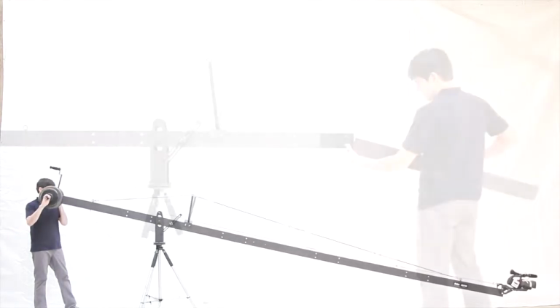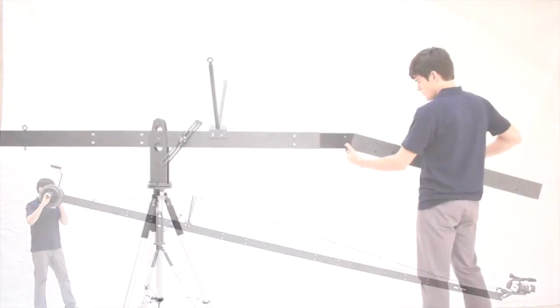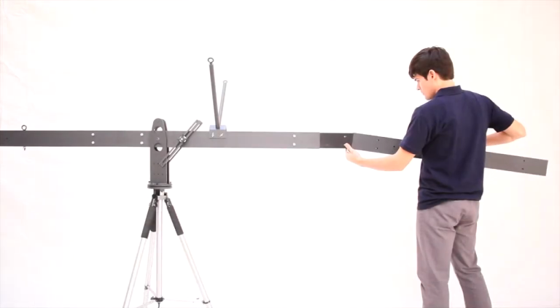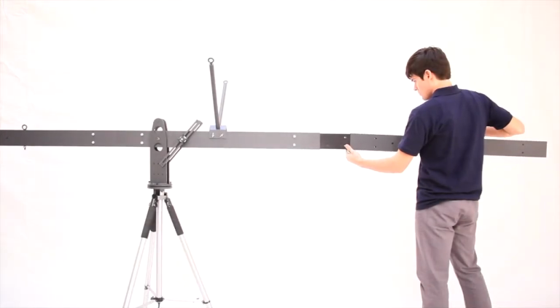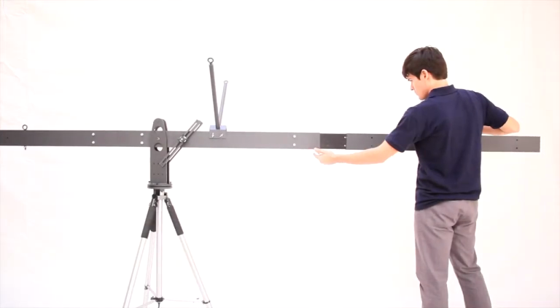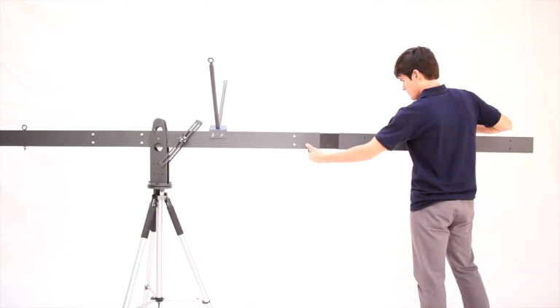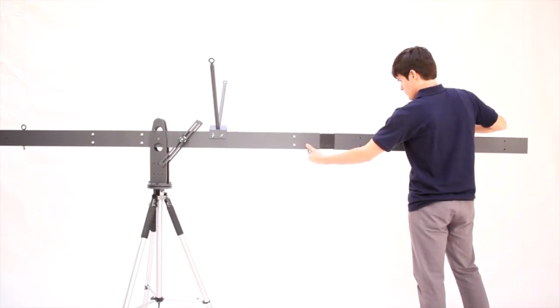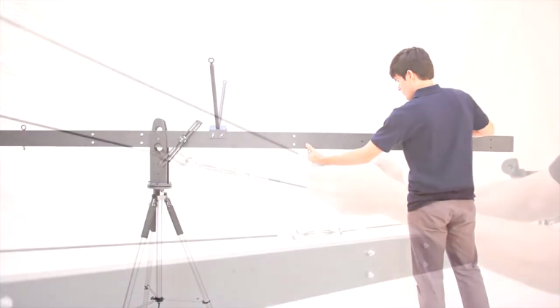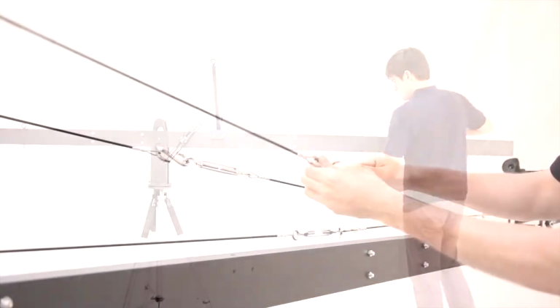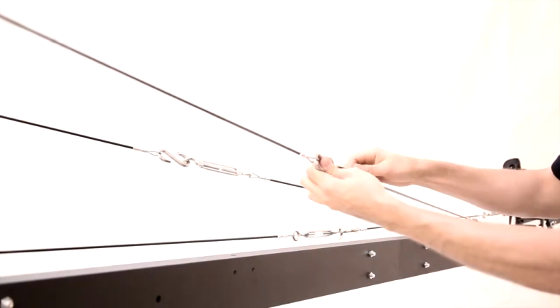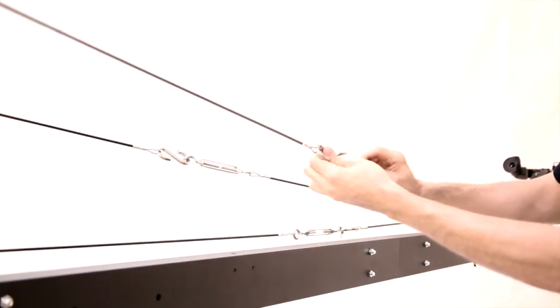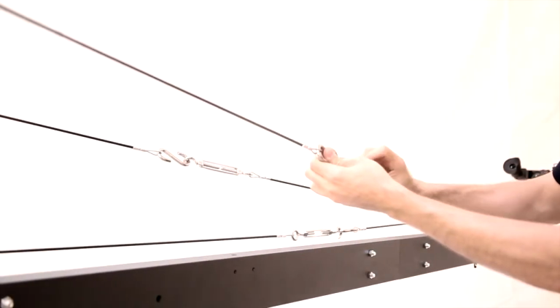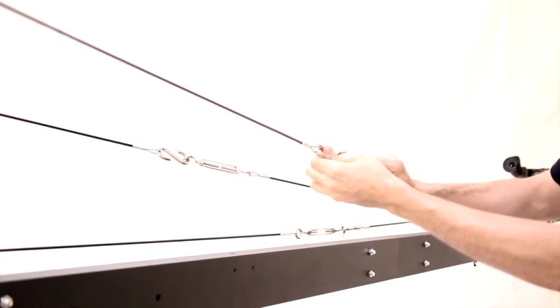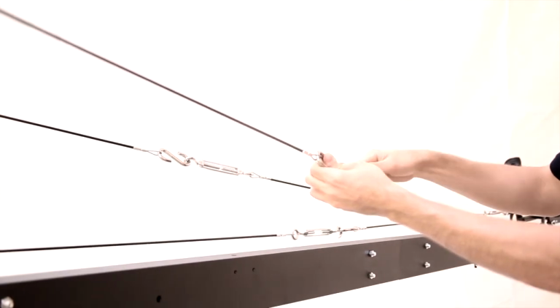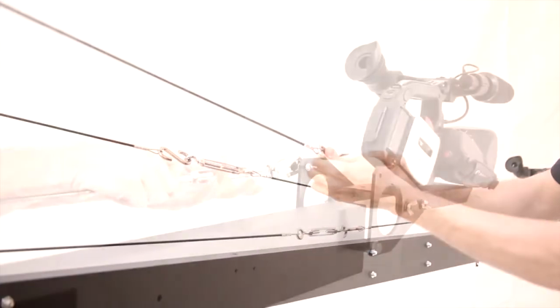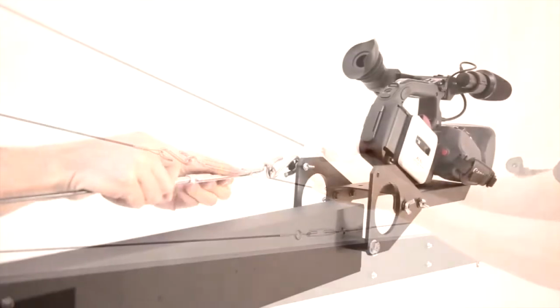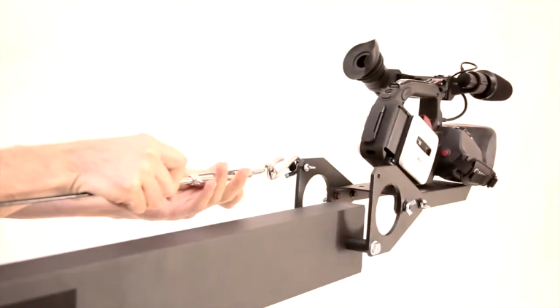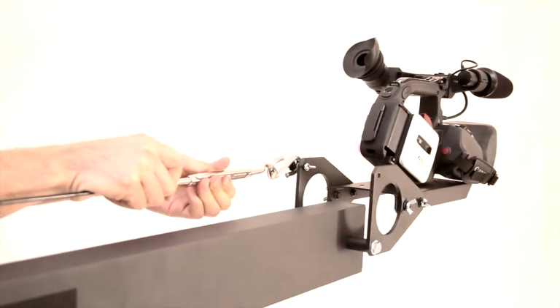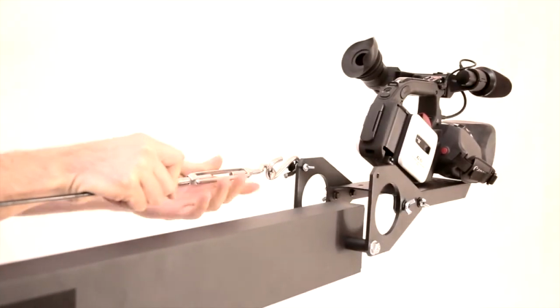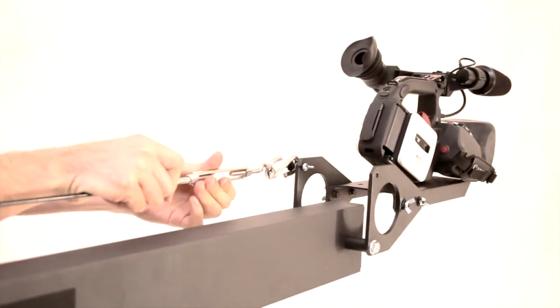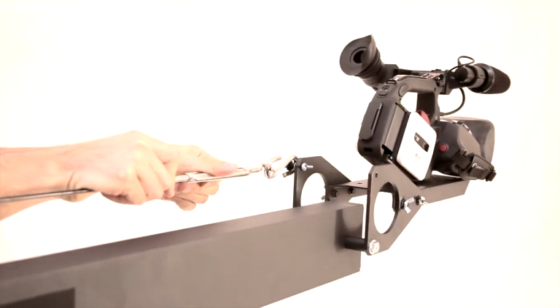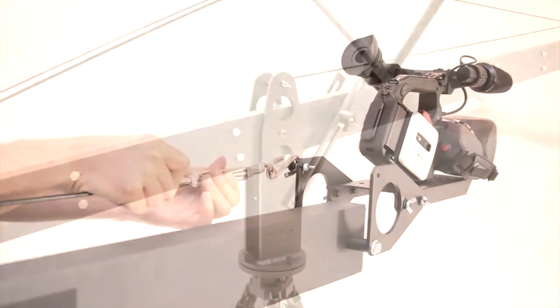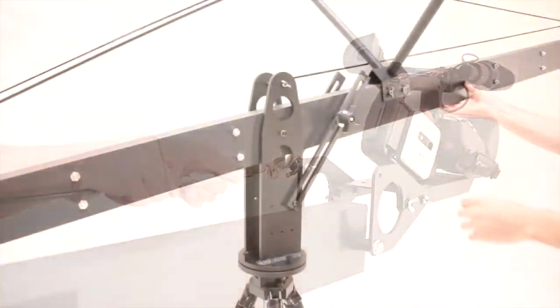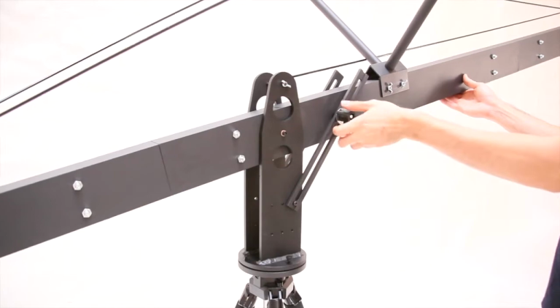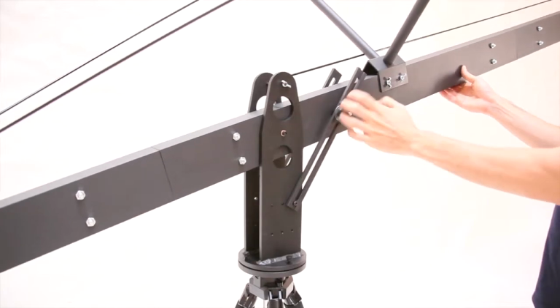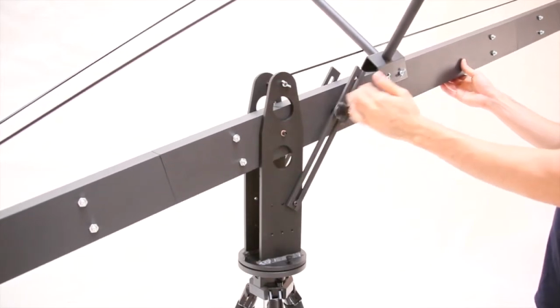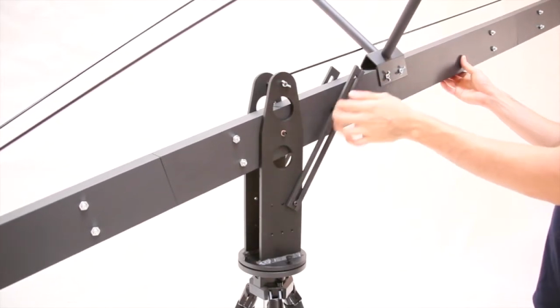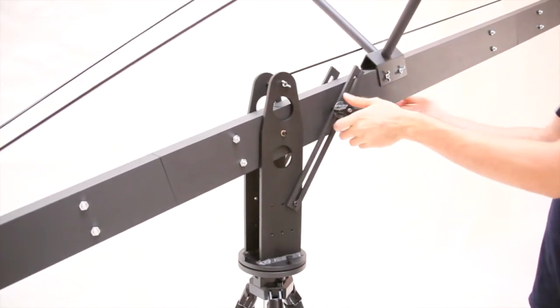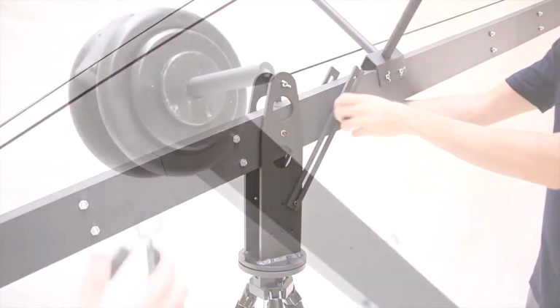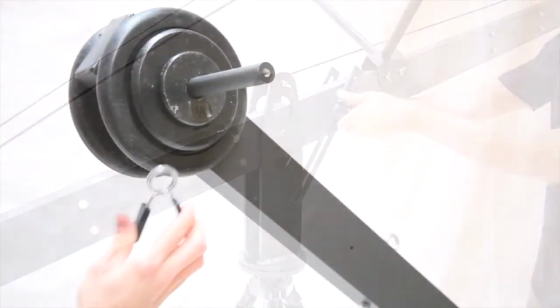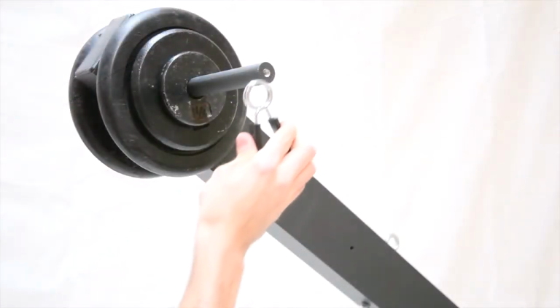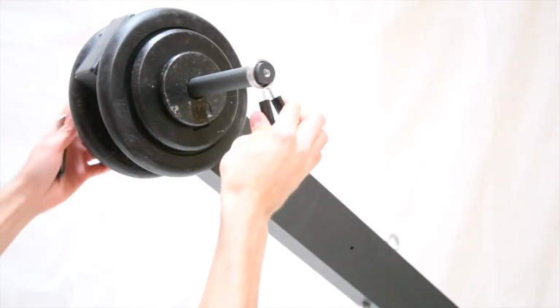Tool-less assembly is quick and easy. Stainless steel support cables at each length. Heavy duty reversible camera platform. Tilt and pan brakes included. High strength counterweight bar.